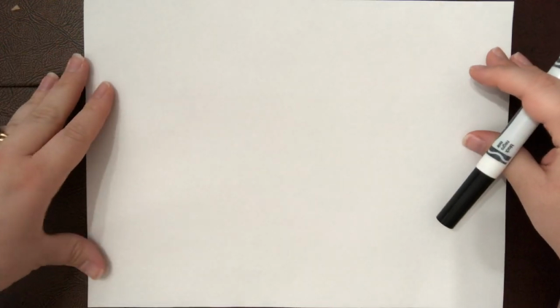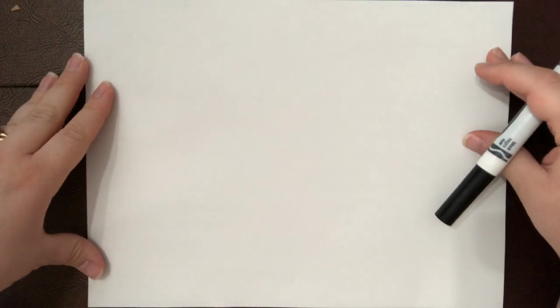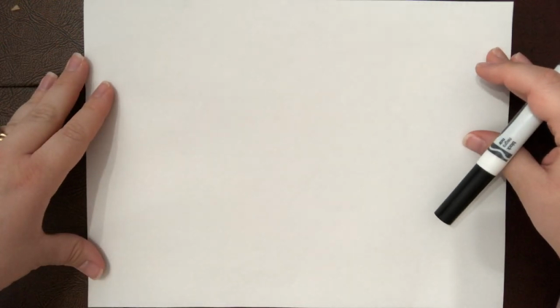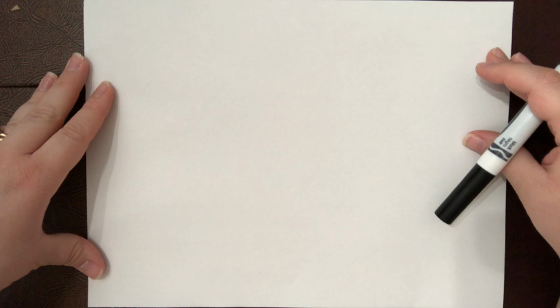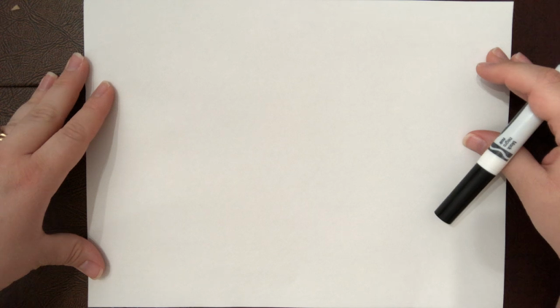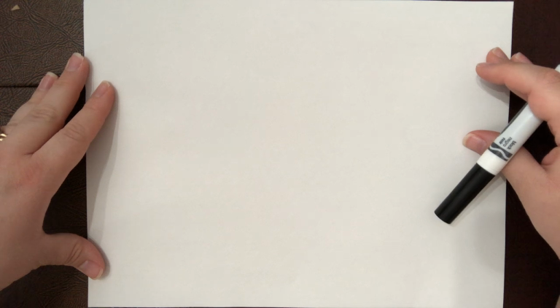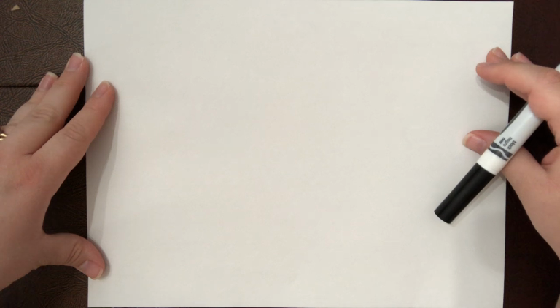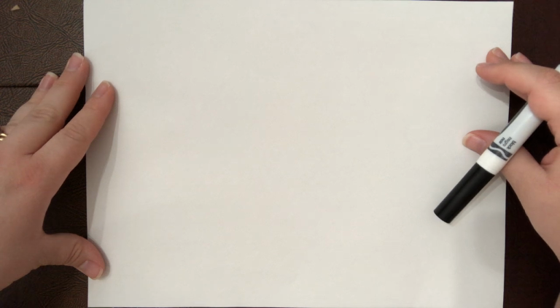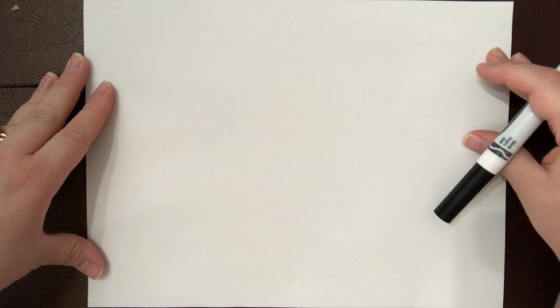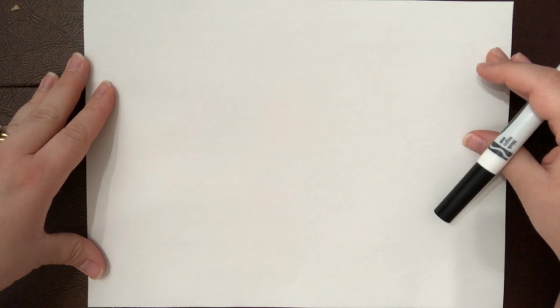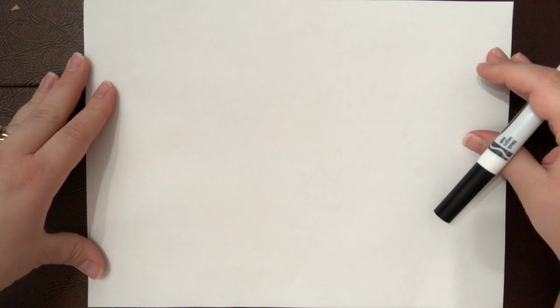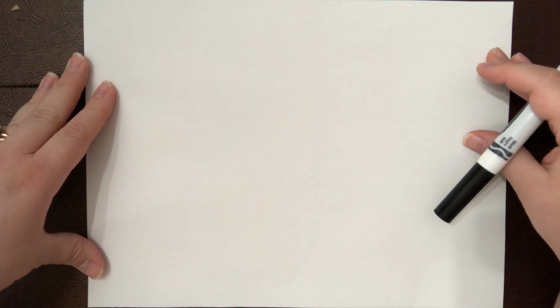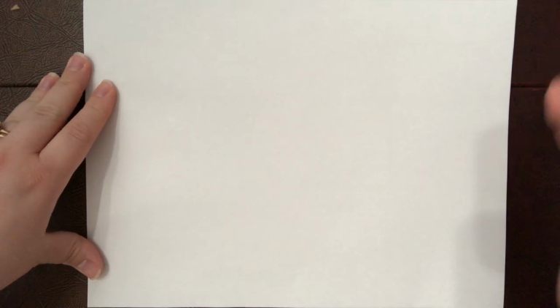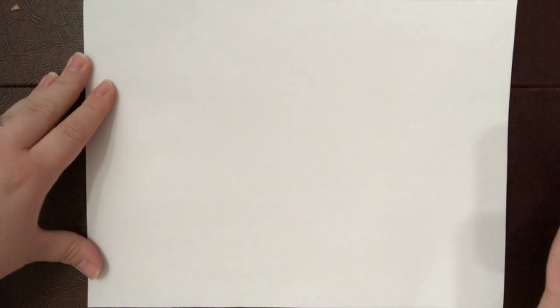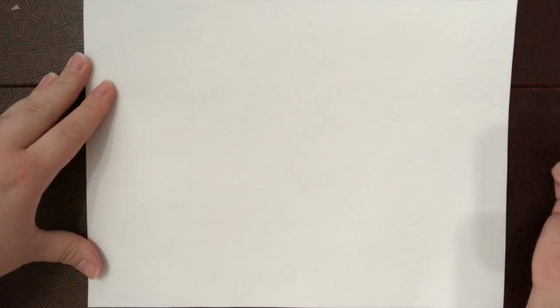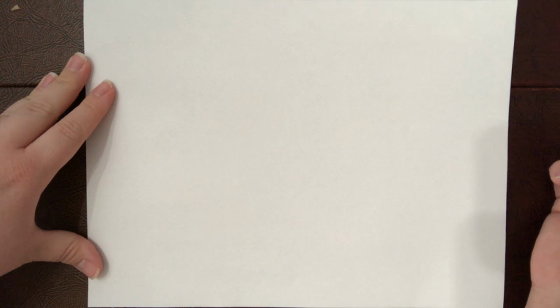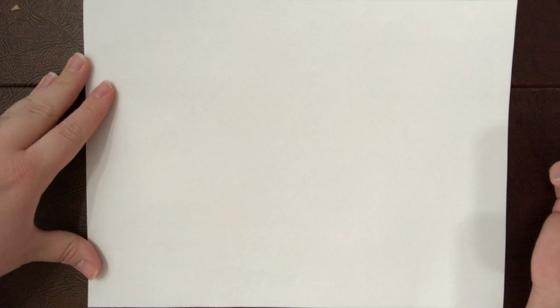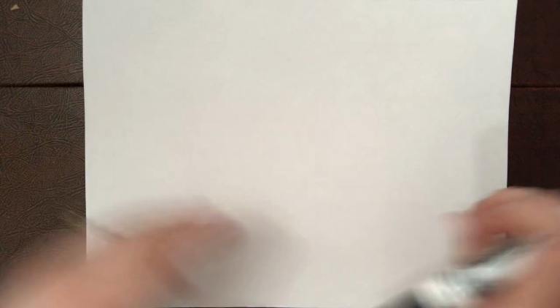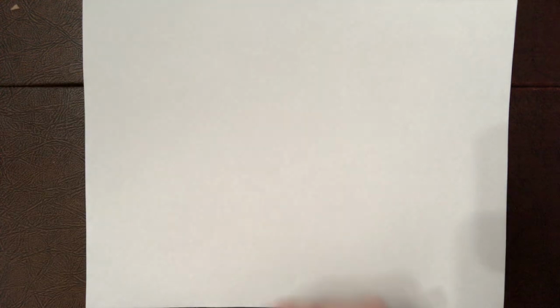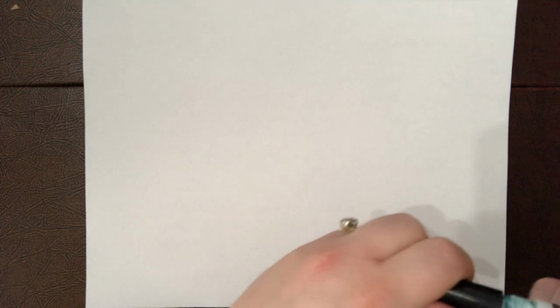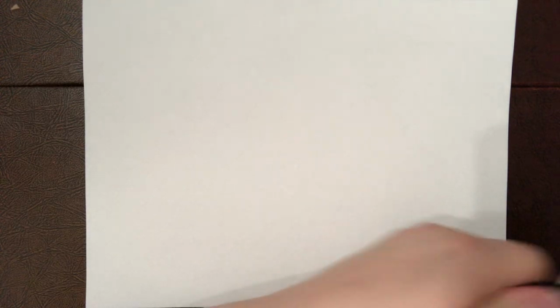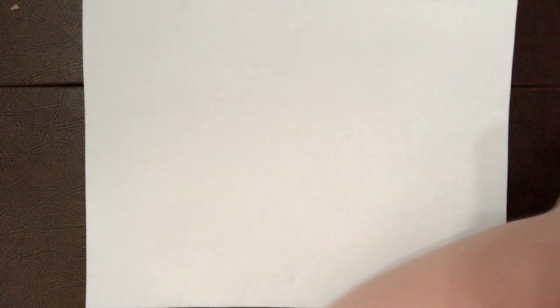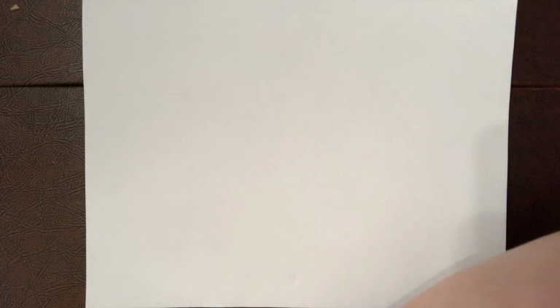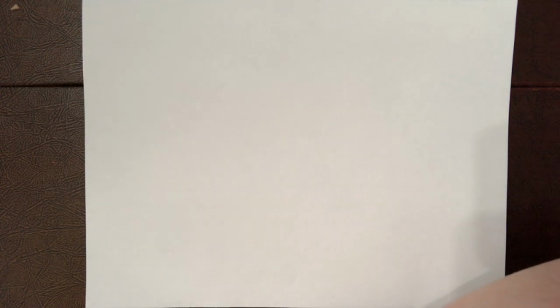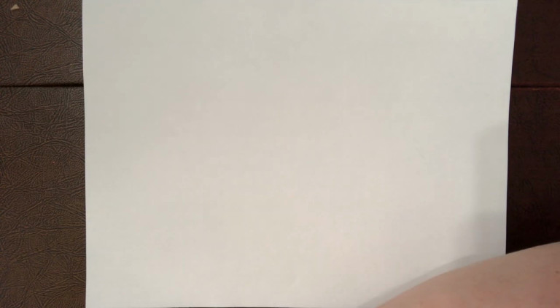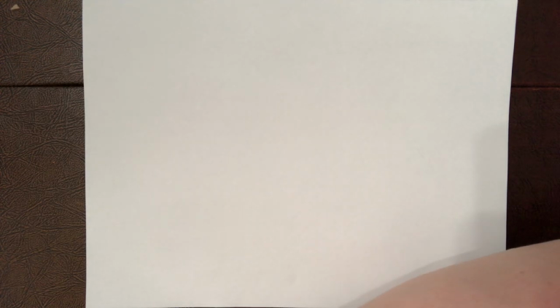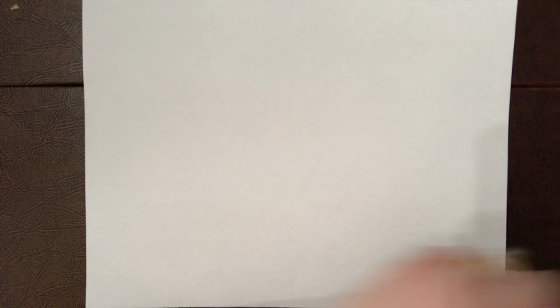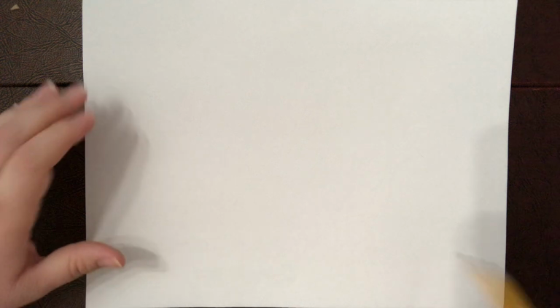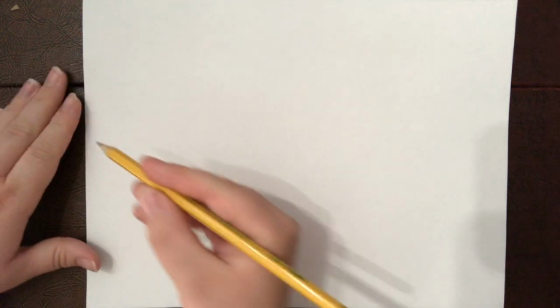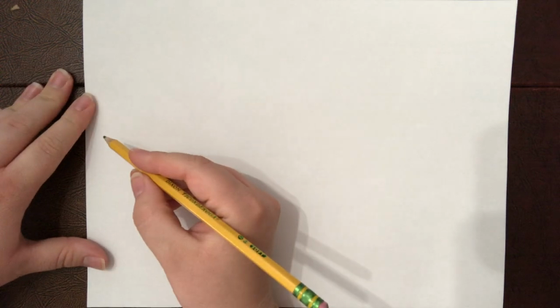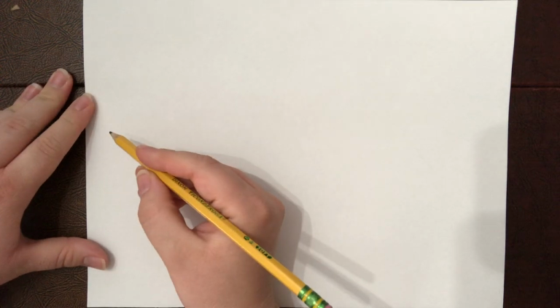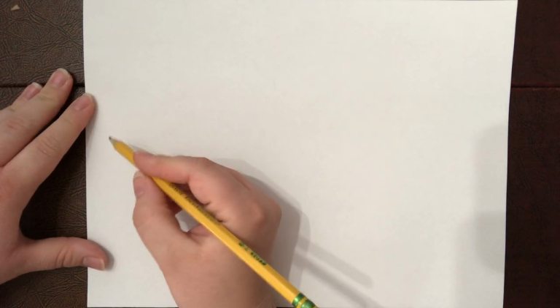This is going to be a simple one point perspective road drawing. I'm going to do this with pencil — I hope we can see the lines. We'll go back over it with marker in a minute, but we're gonna have to write some things first.